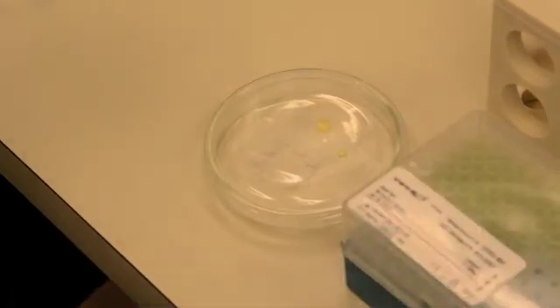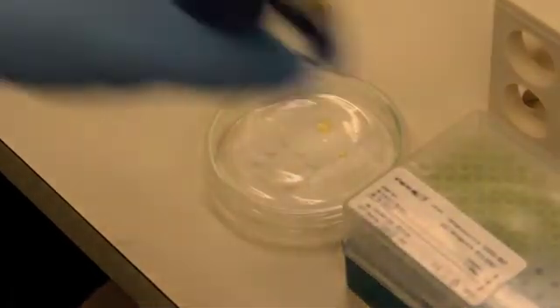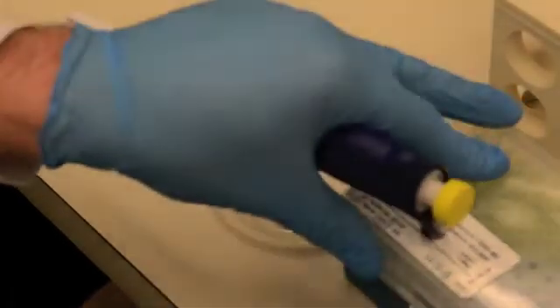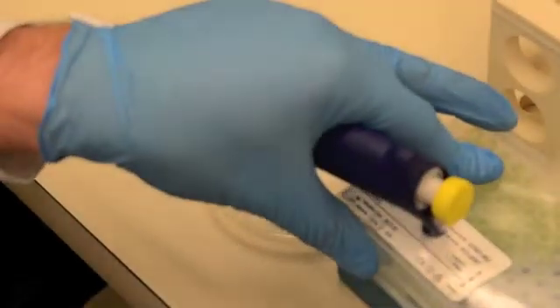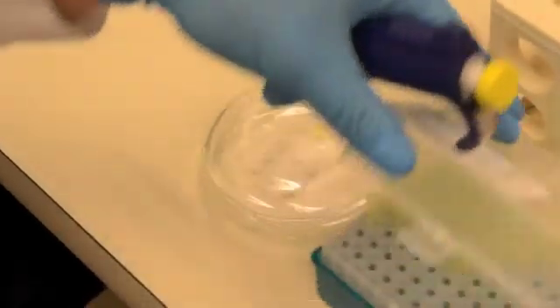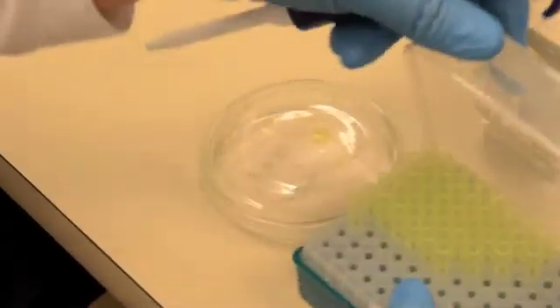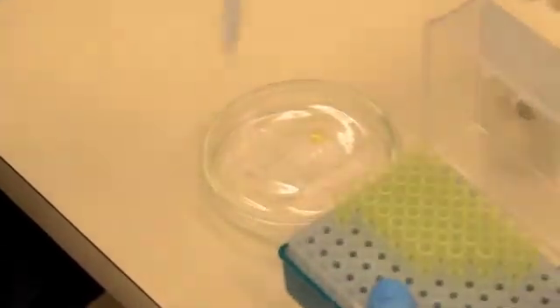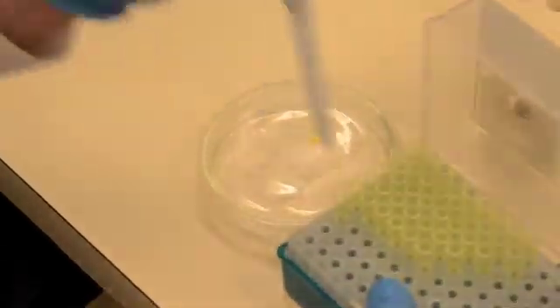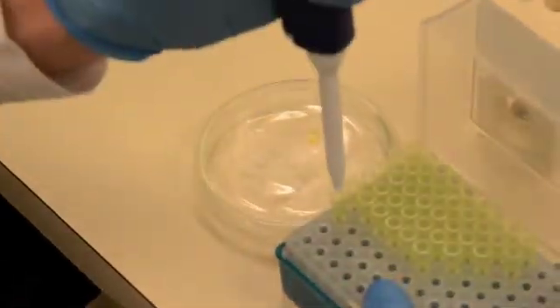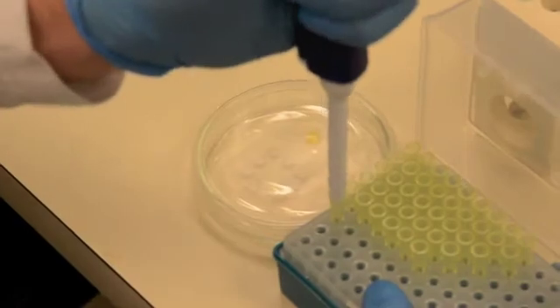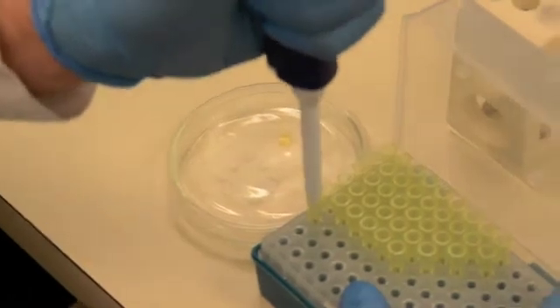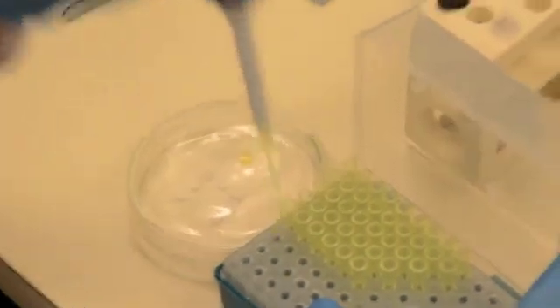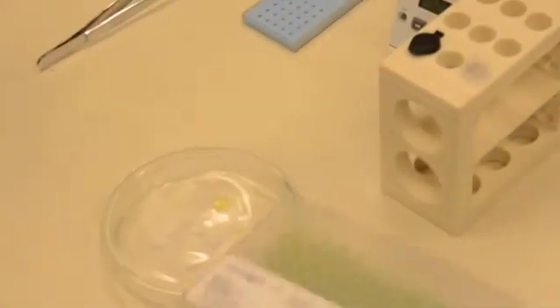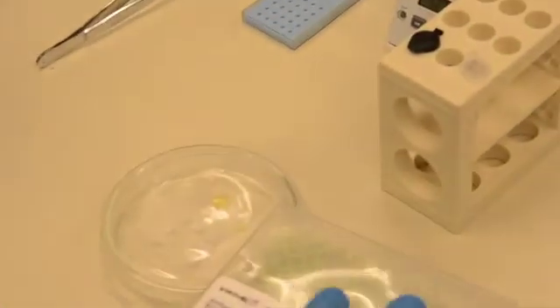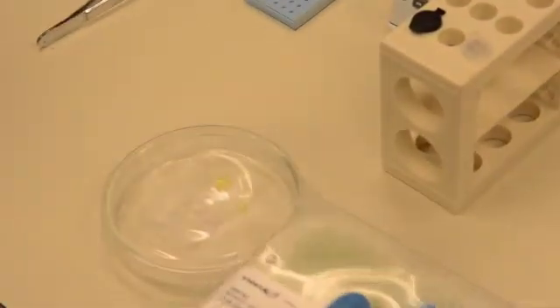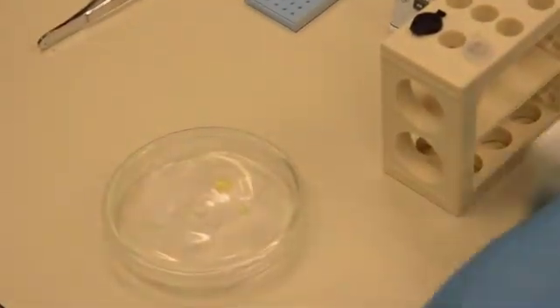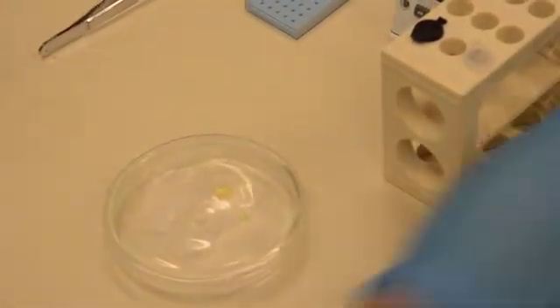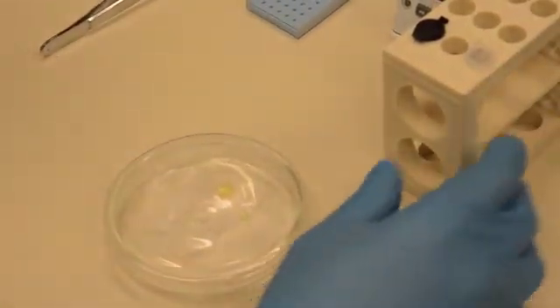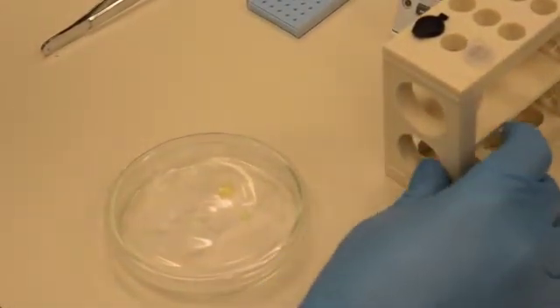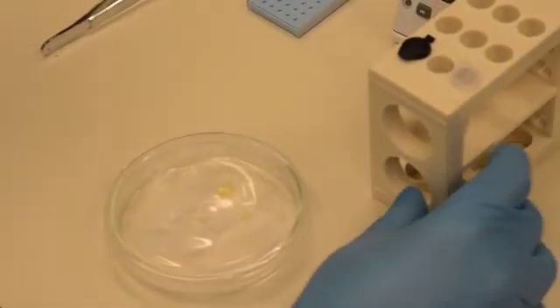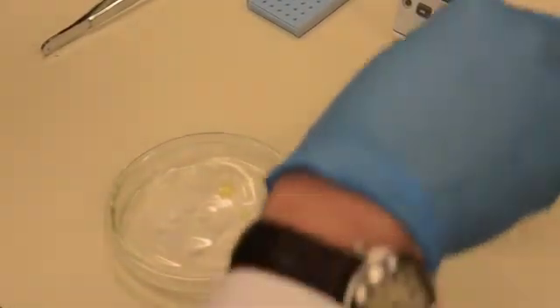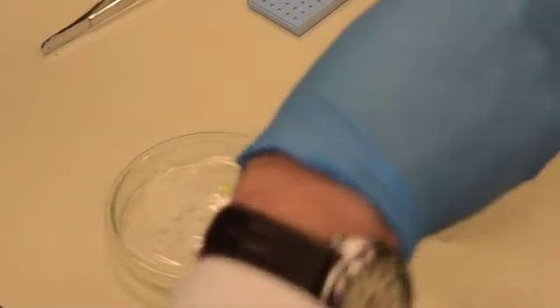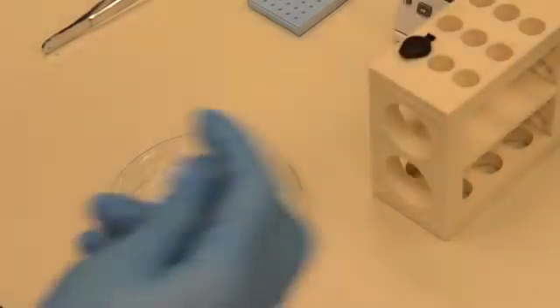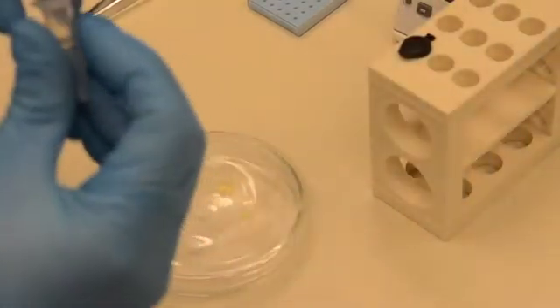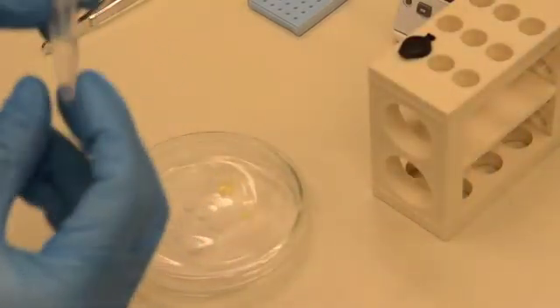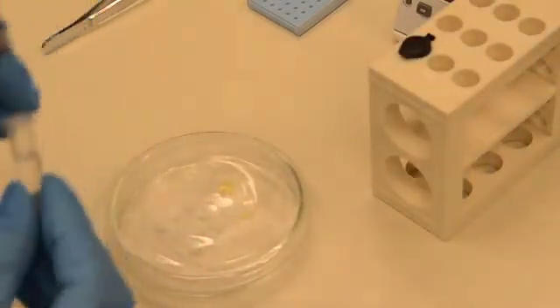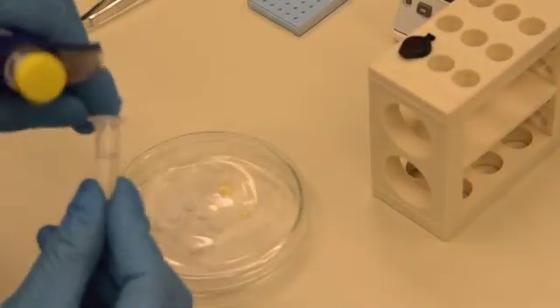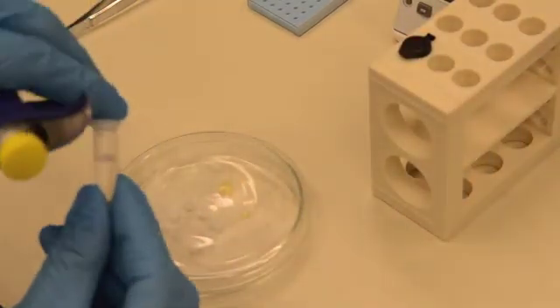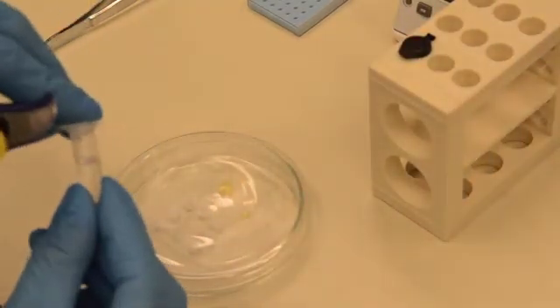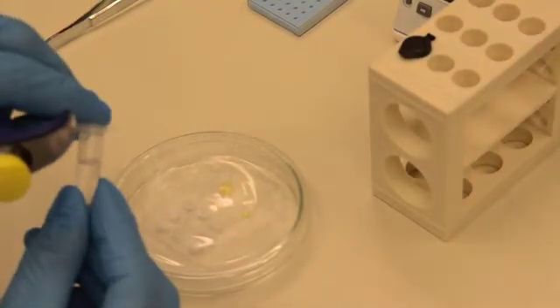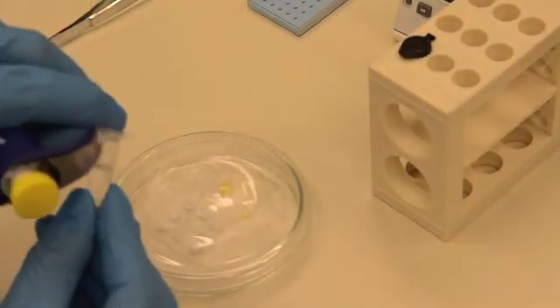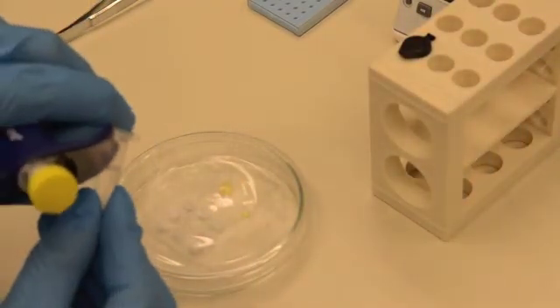Next, pipette 20 microliters of lead citrate onto the parafilm so that the droplet is surrounded by sodium hydroxide. Lead will precipitate with exposure to carbon dioxide, so be sure to cover the petri dish.